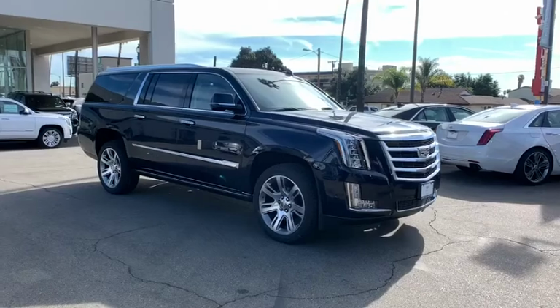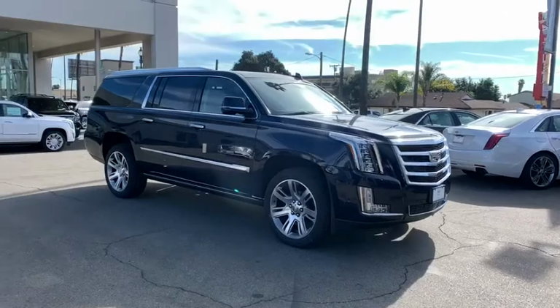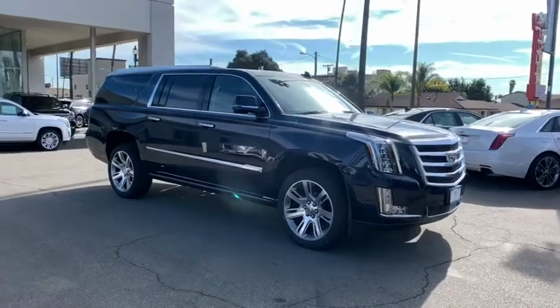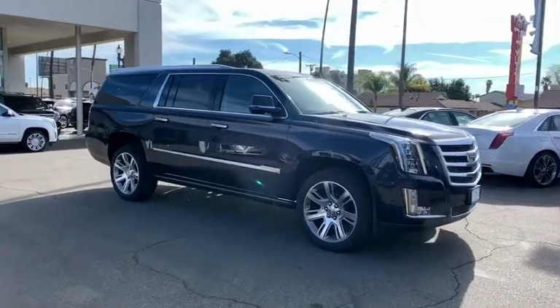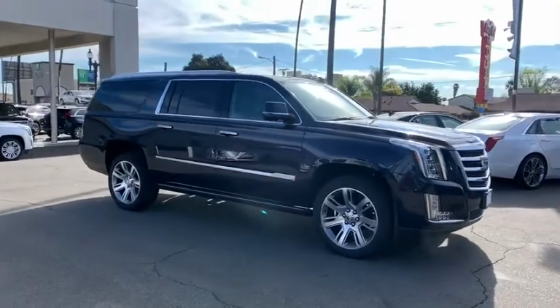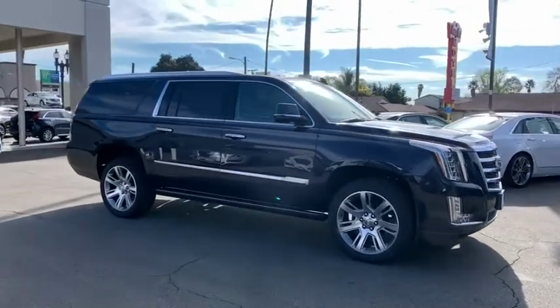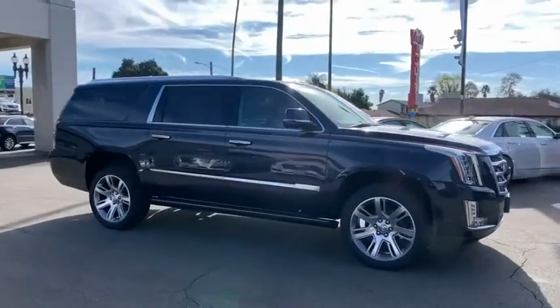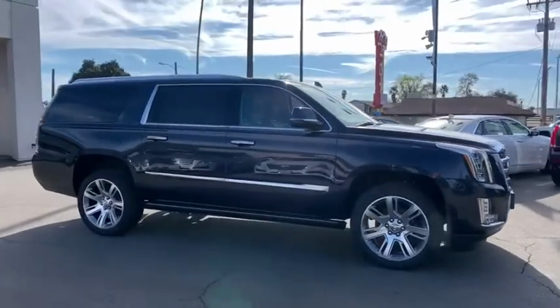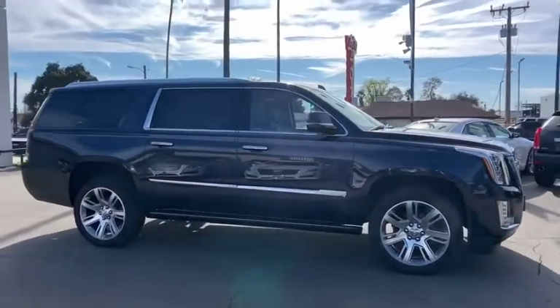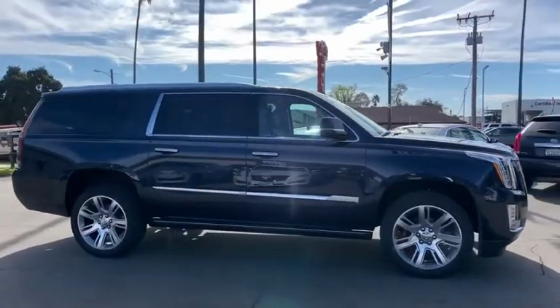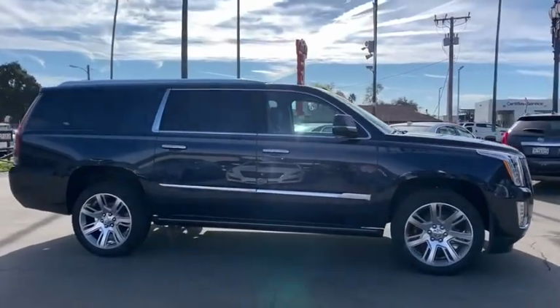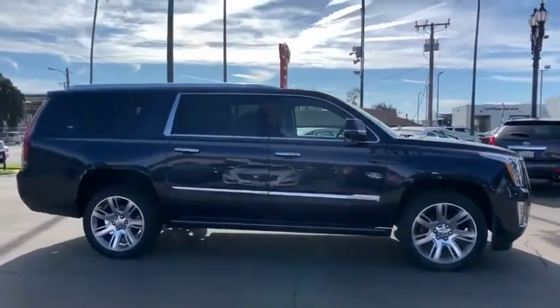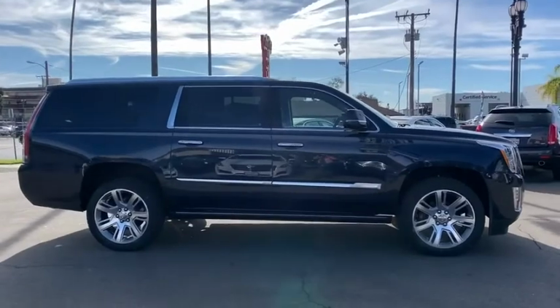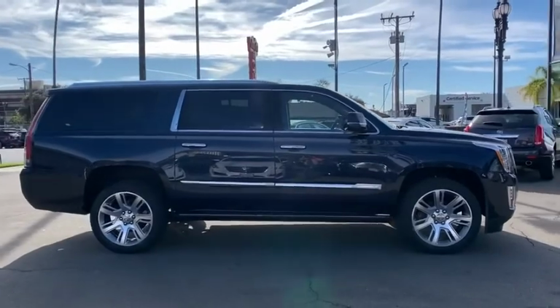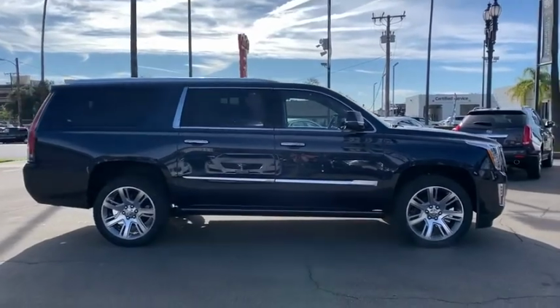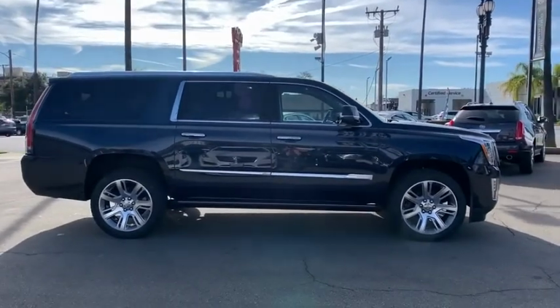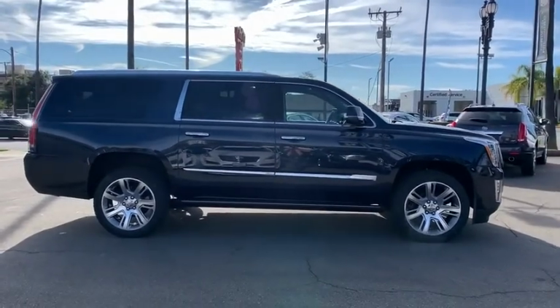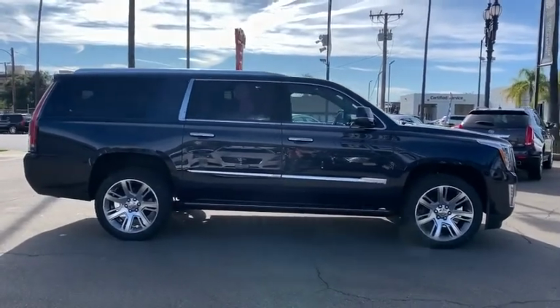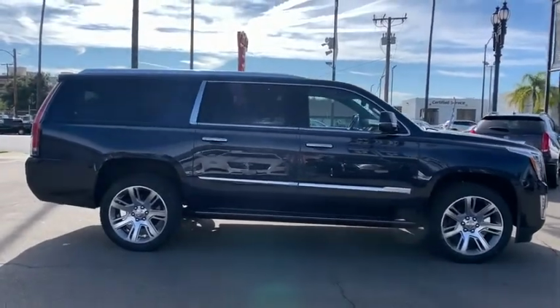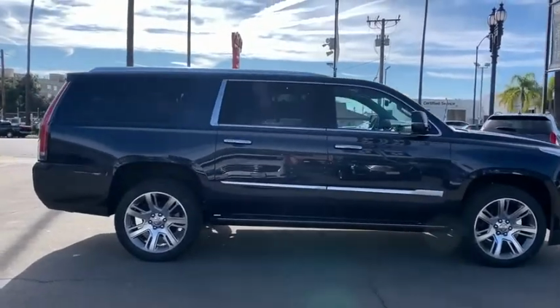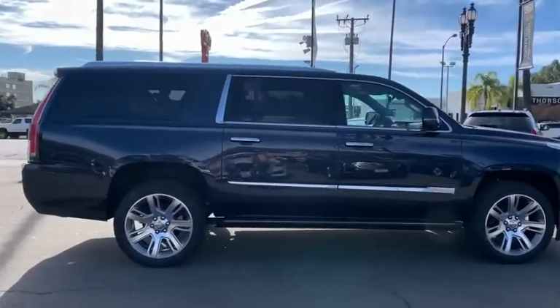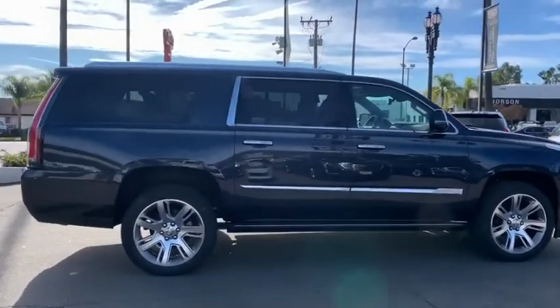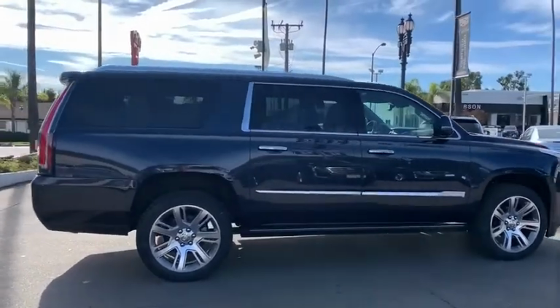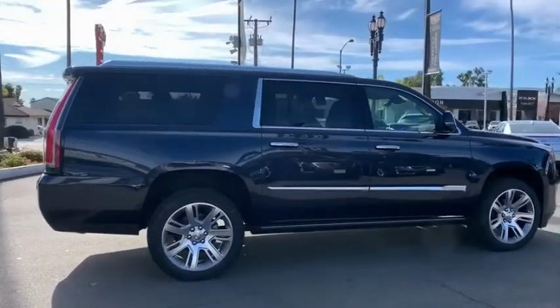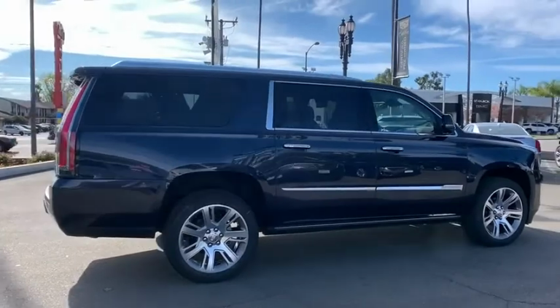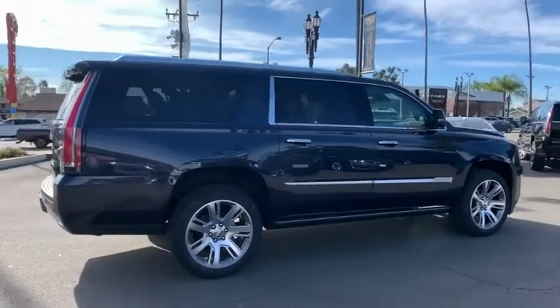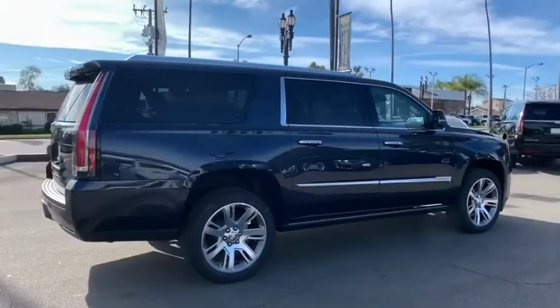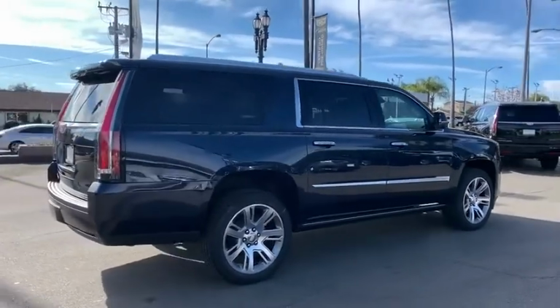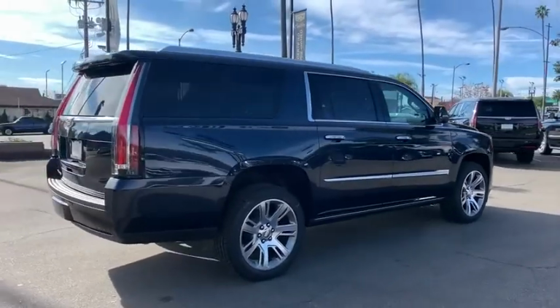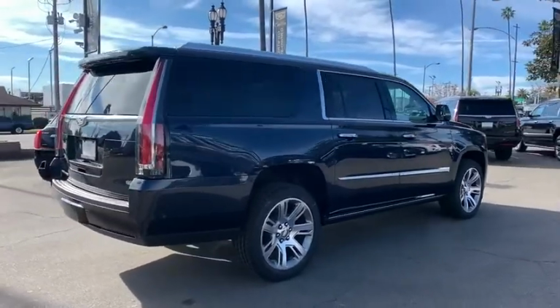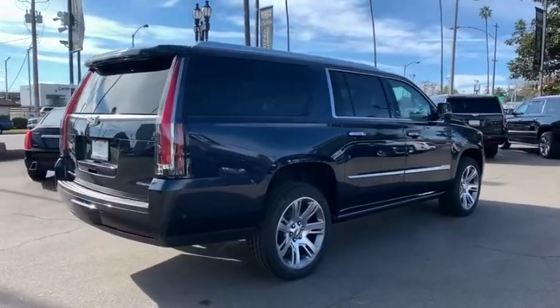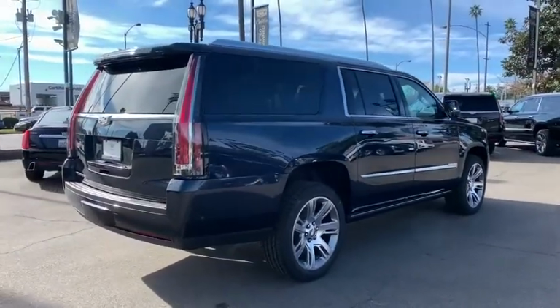Come test drive the 2020 Cadillac Escalade ESV. The Cadillac Escalade ESV is a longer version of the Escalade. The ESV is a large, luxurious SUV that delivers performance and style.